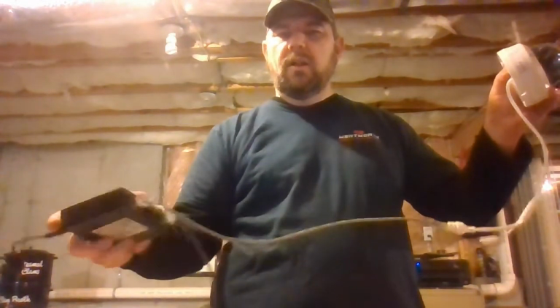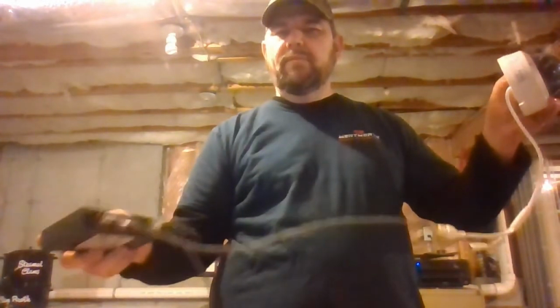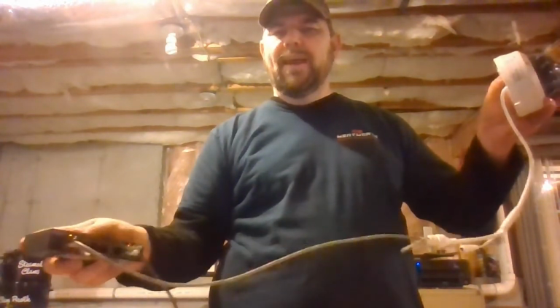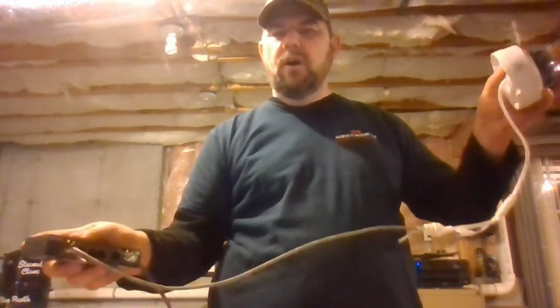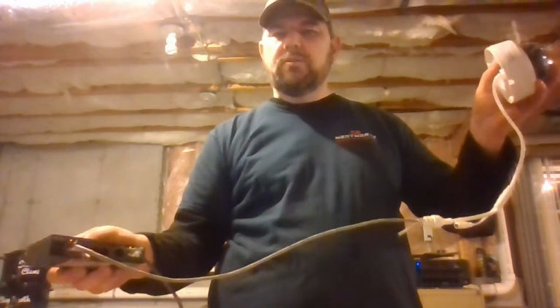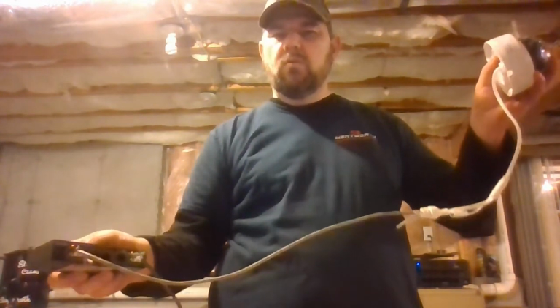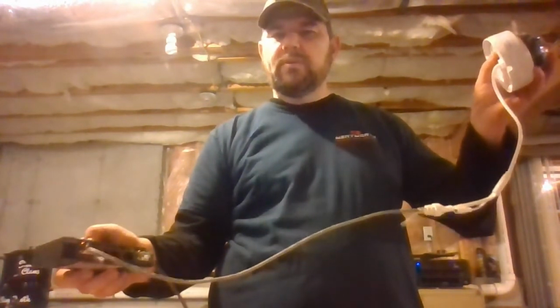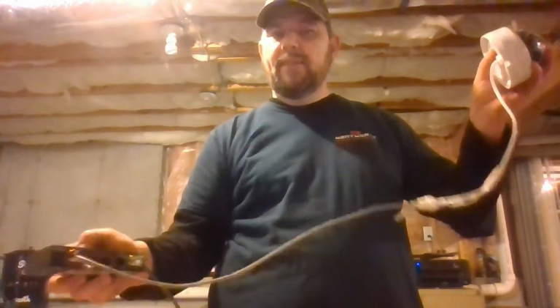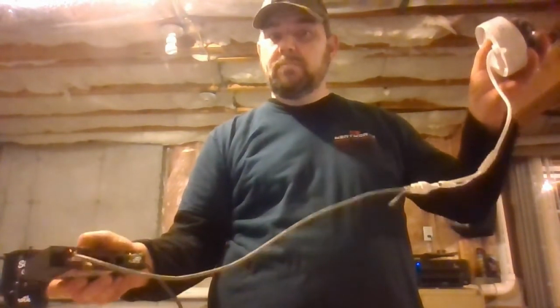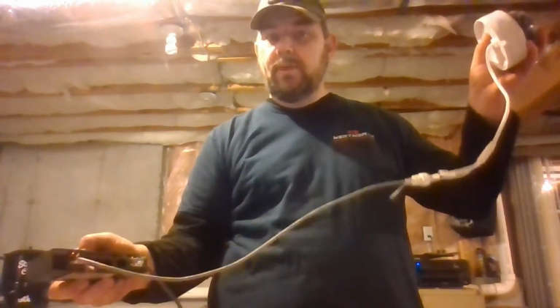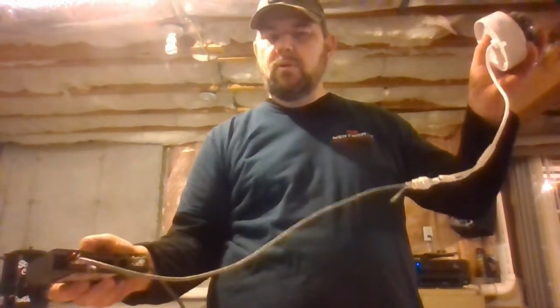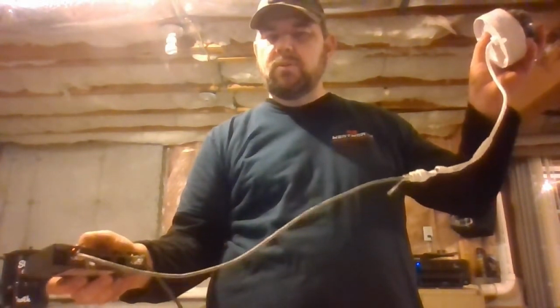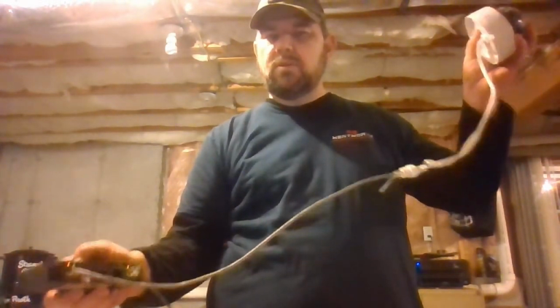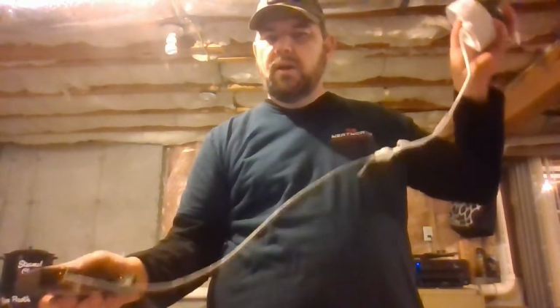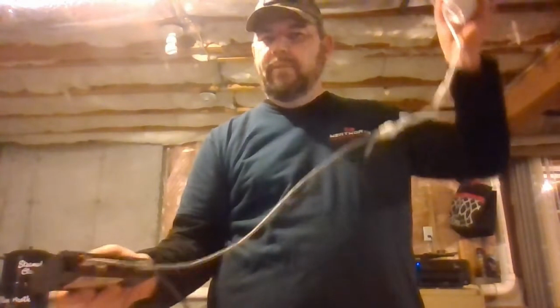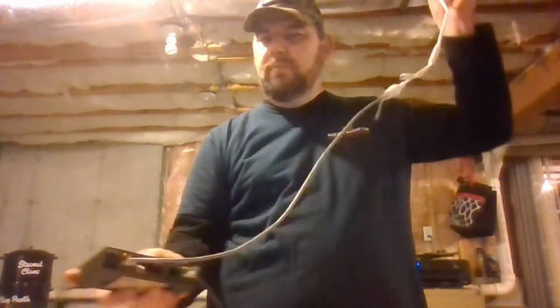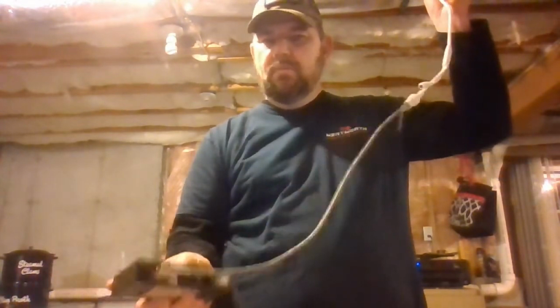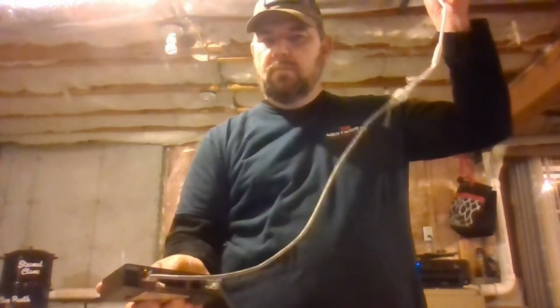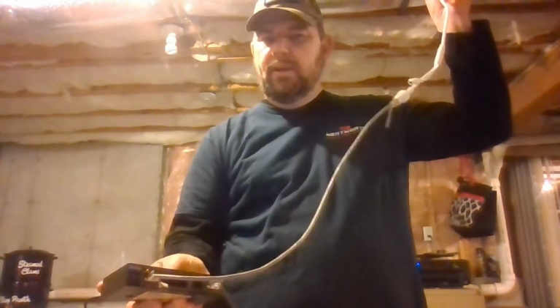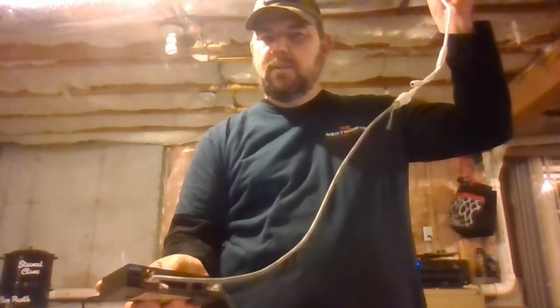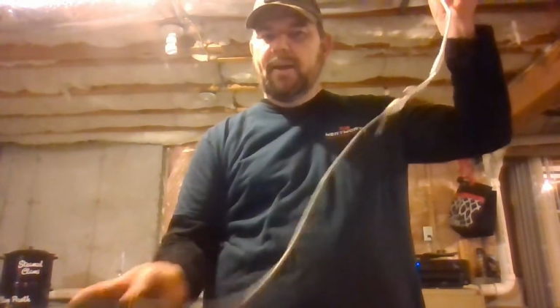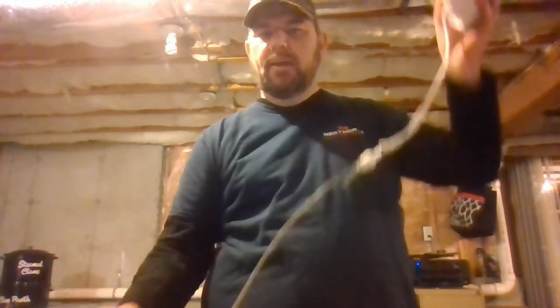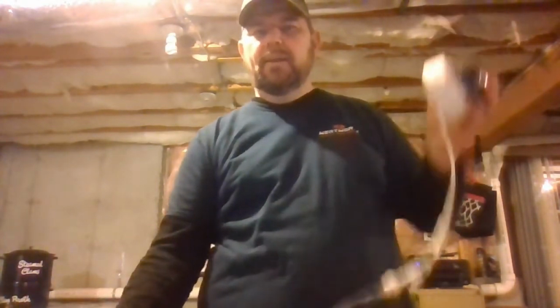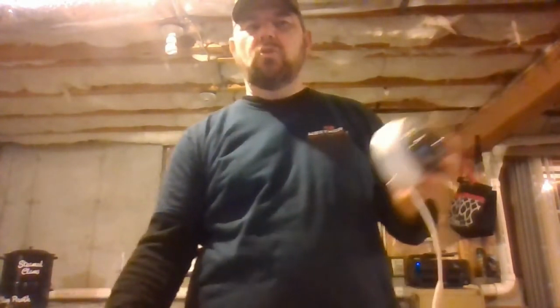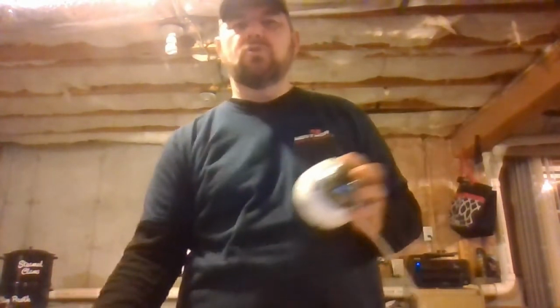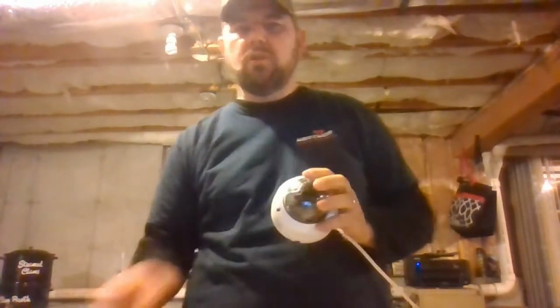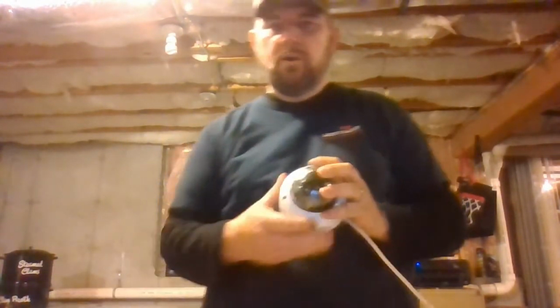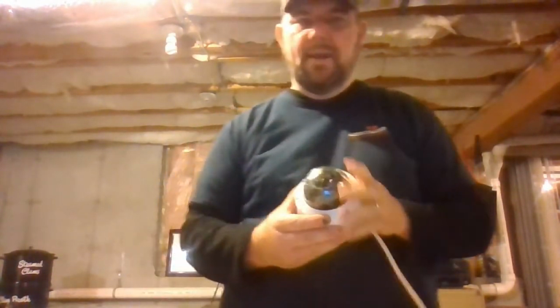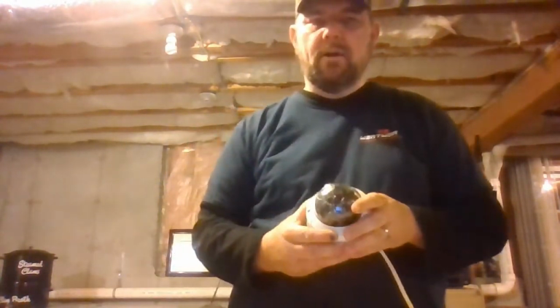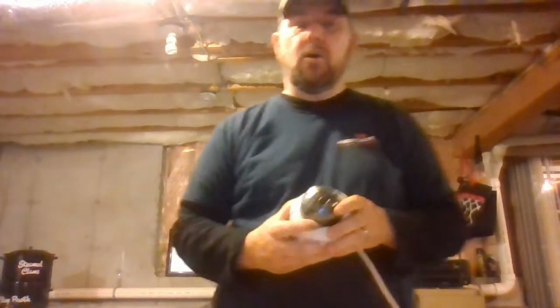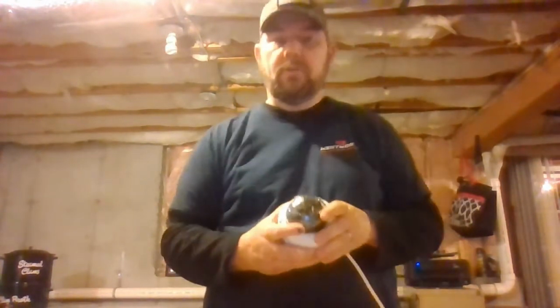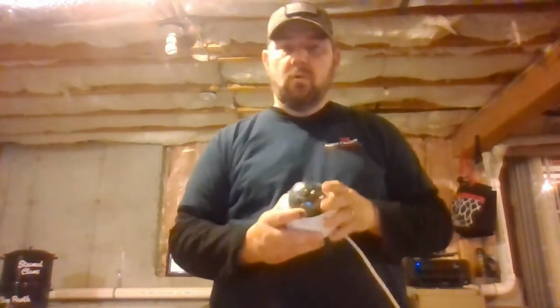A lot of the NVRs — the recorders today — have these built-in PoE switches, and it would be the same thing. You'd plug it into the back and then you would search for your camera on your network.